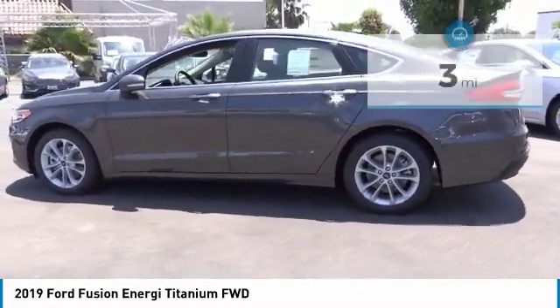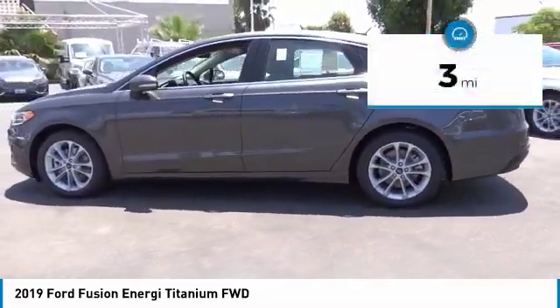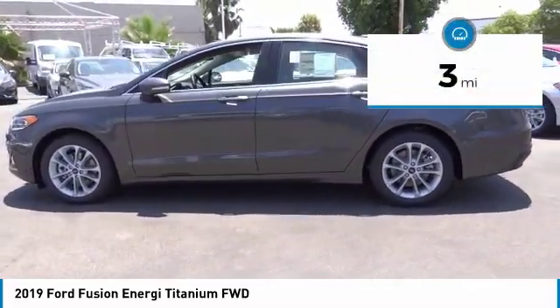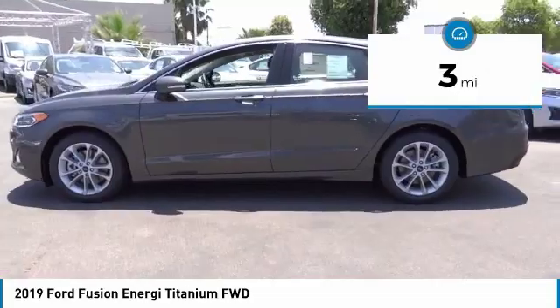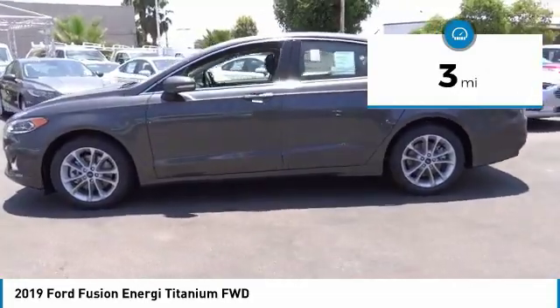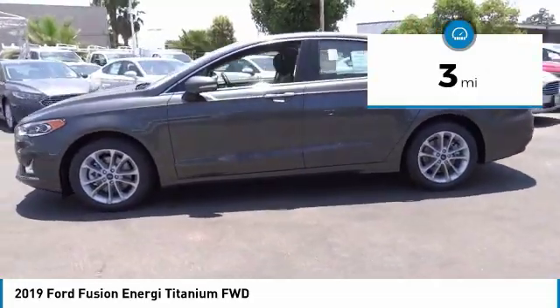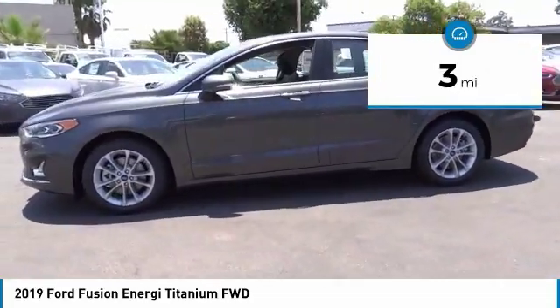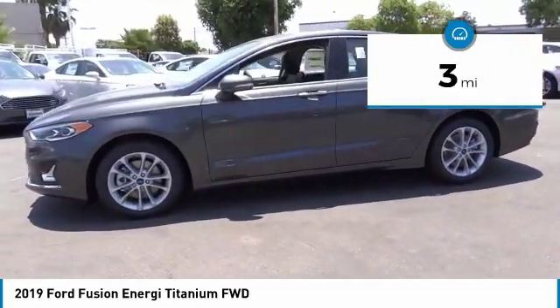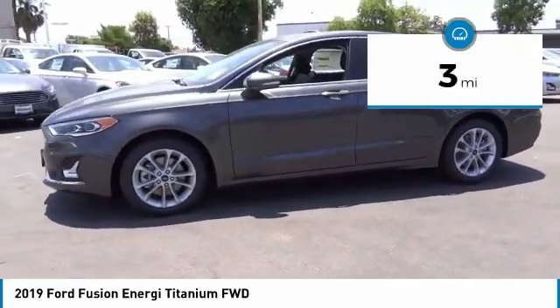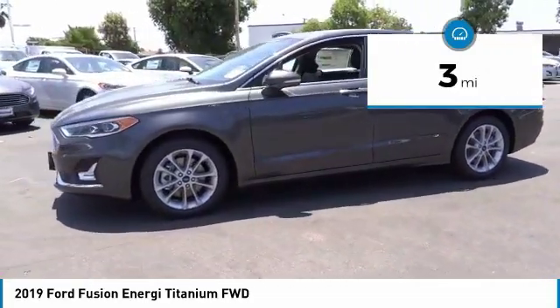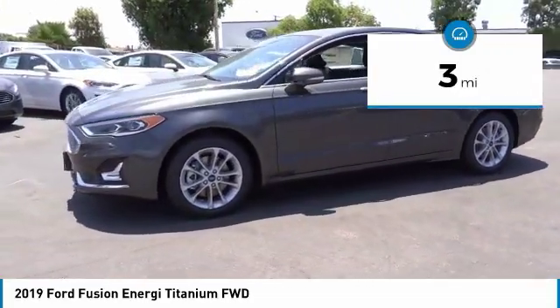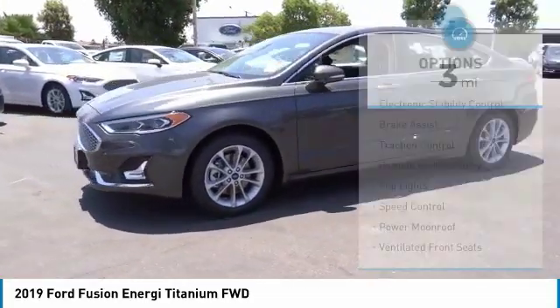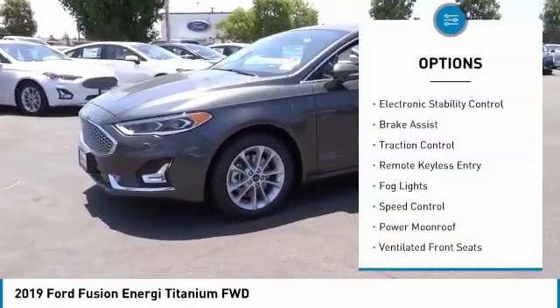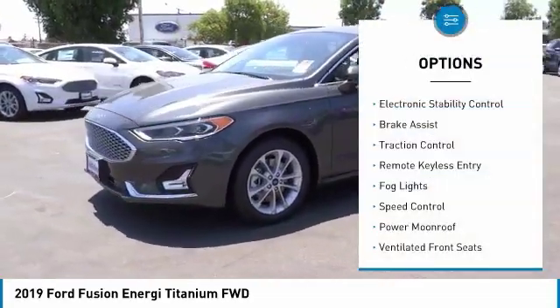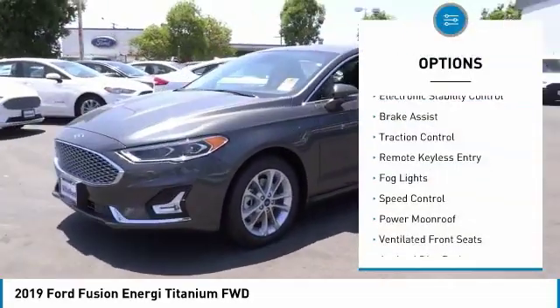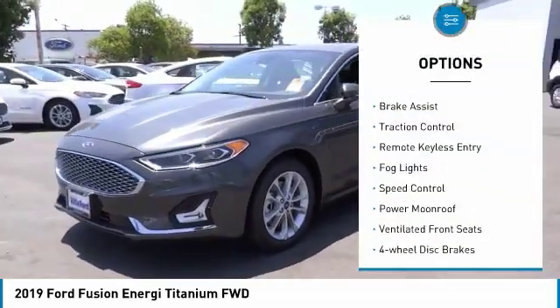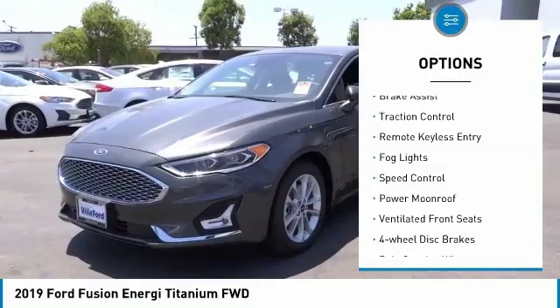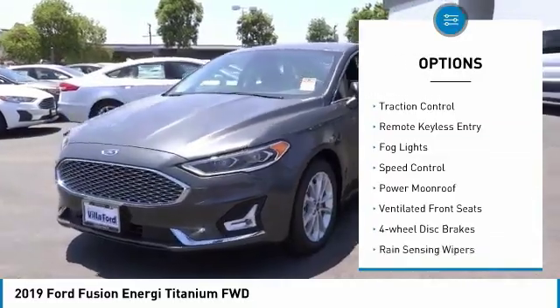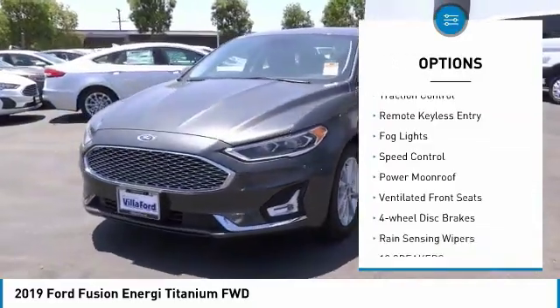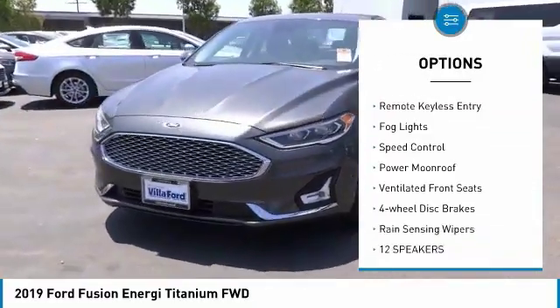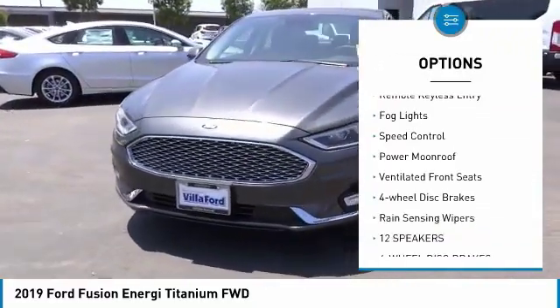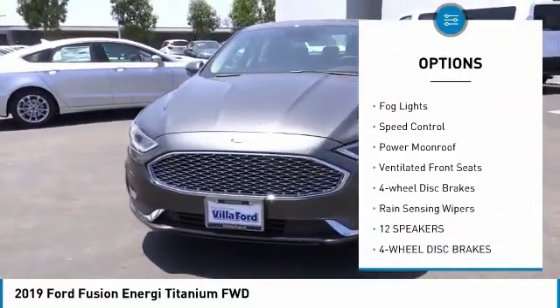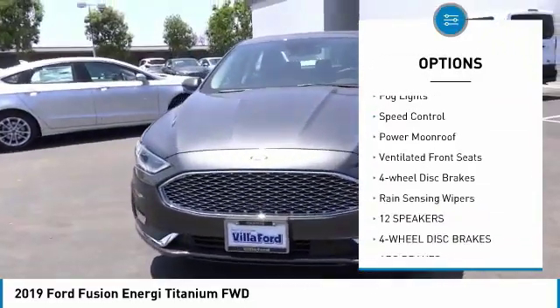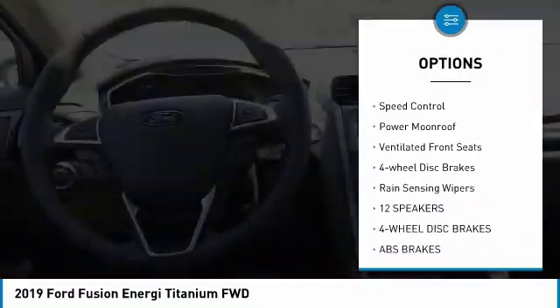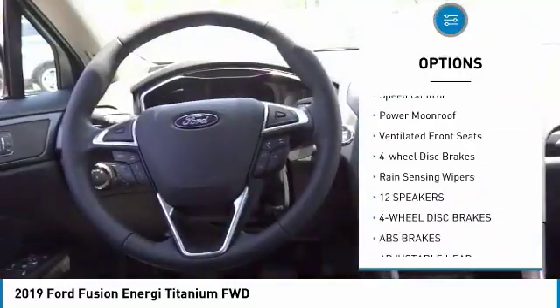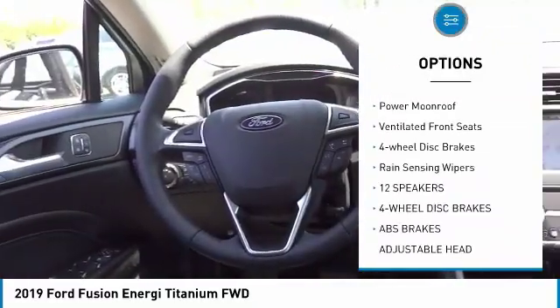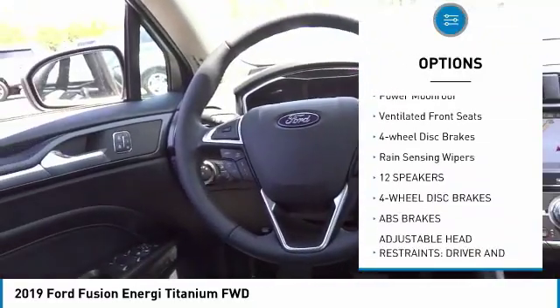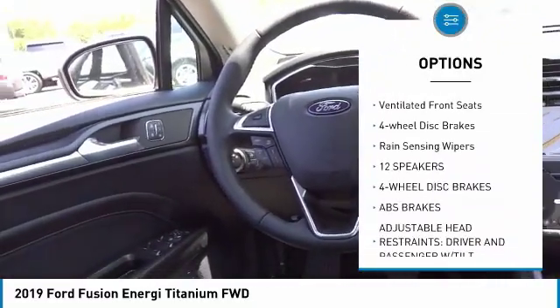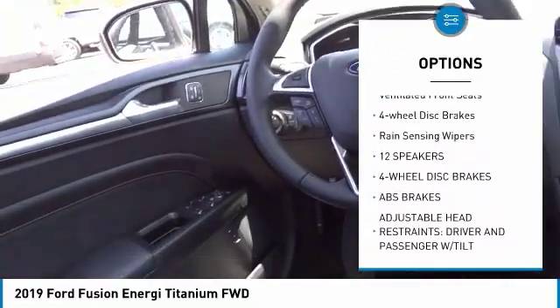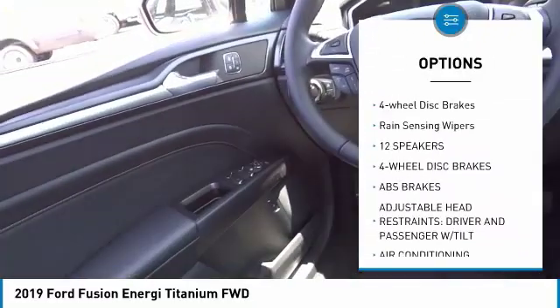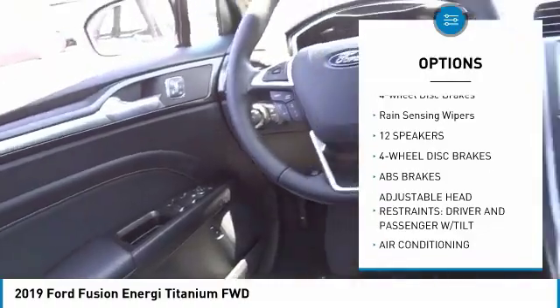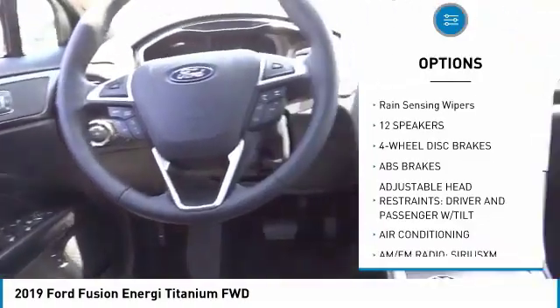This vehicle has less than 100 miles. Here are some of this vehicle's great options: electronic stability control, brake assist, traction control, remote keyless entry, fog lights, and speed control.